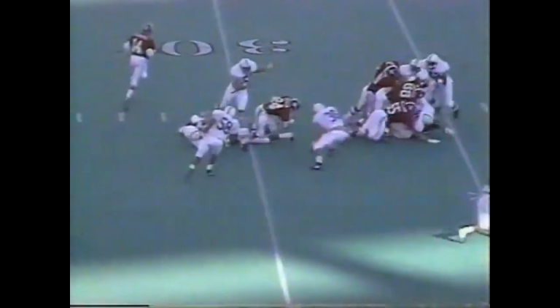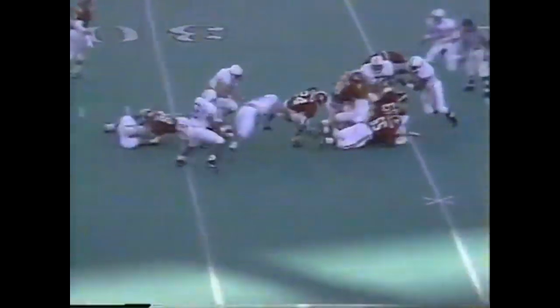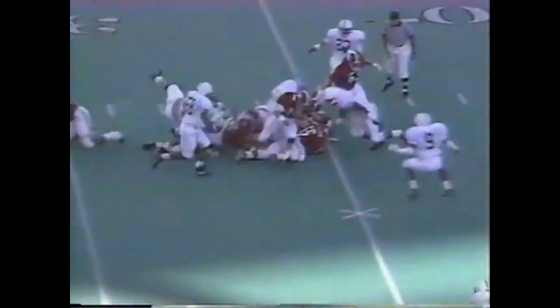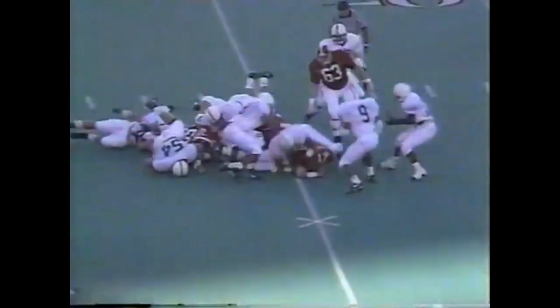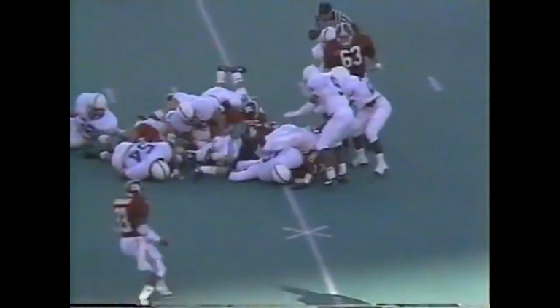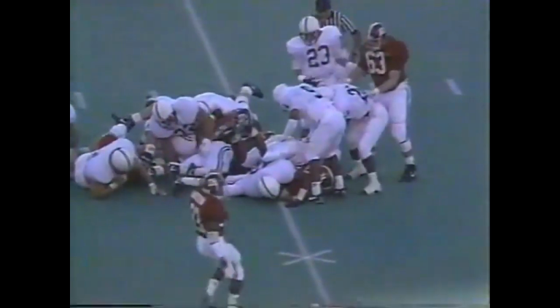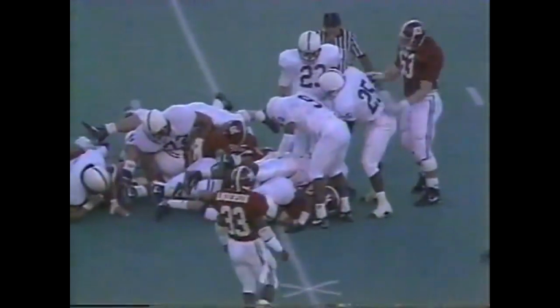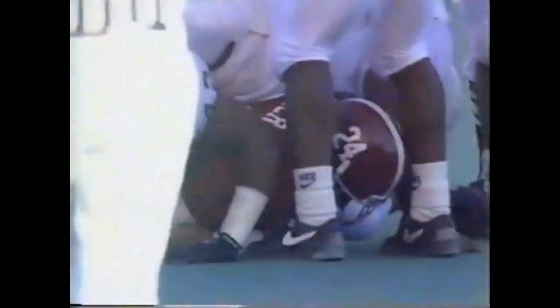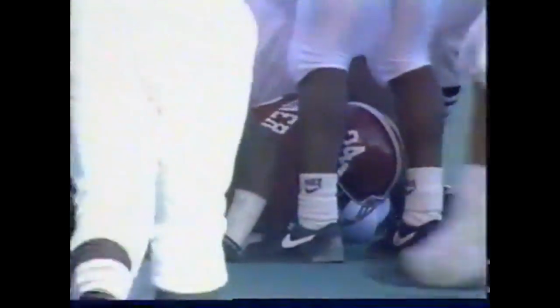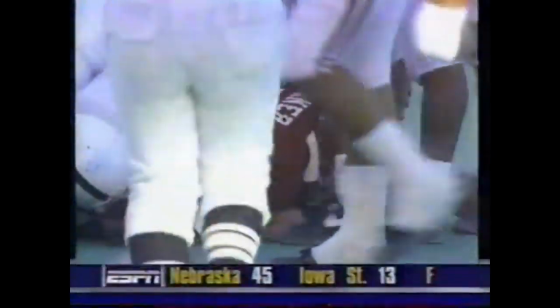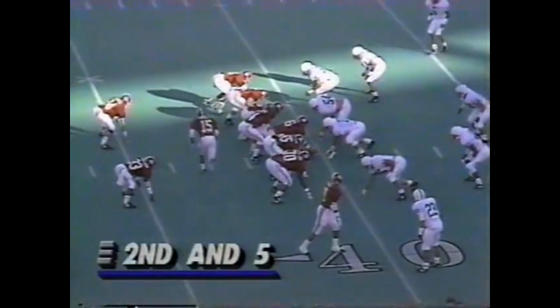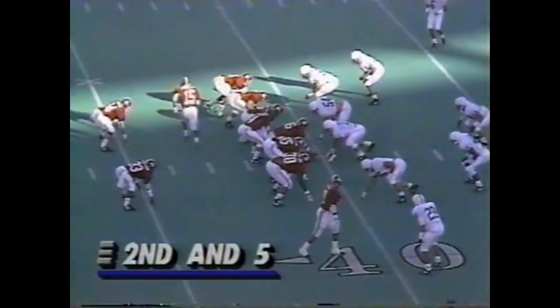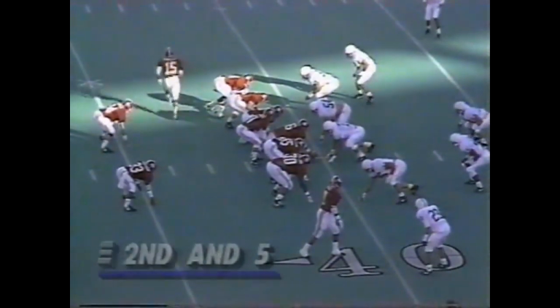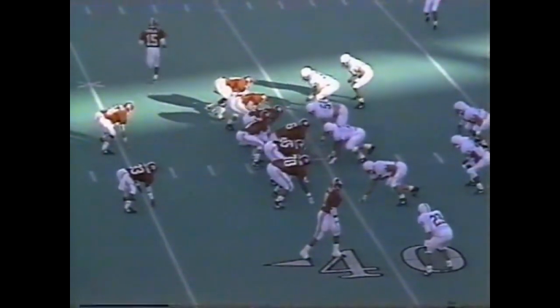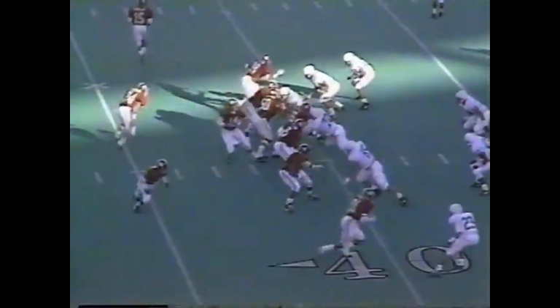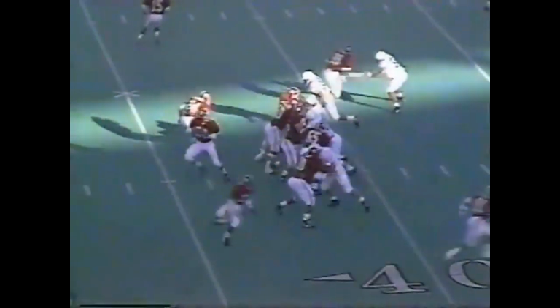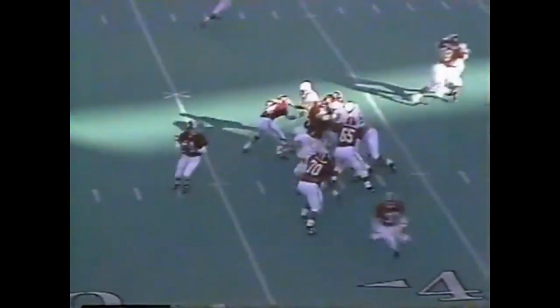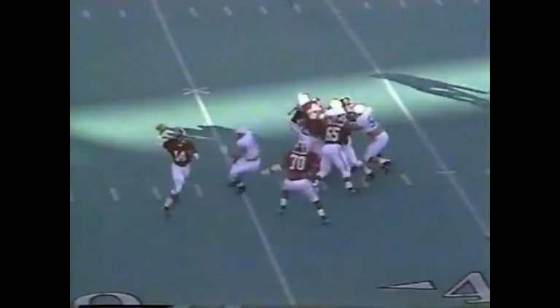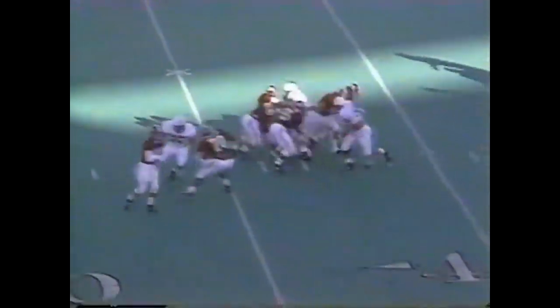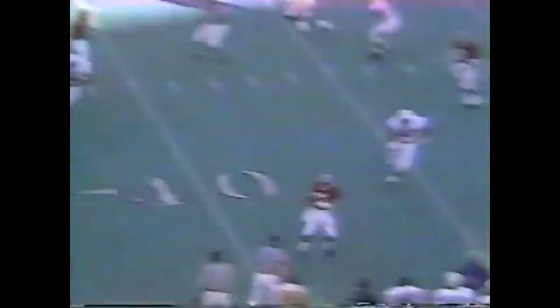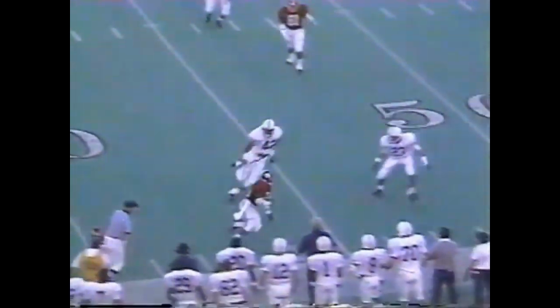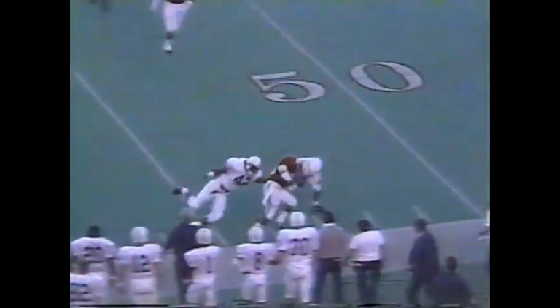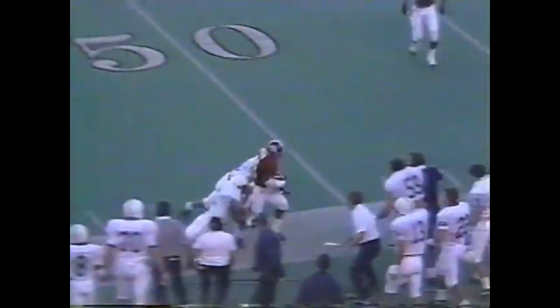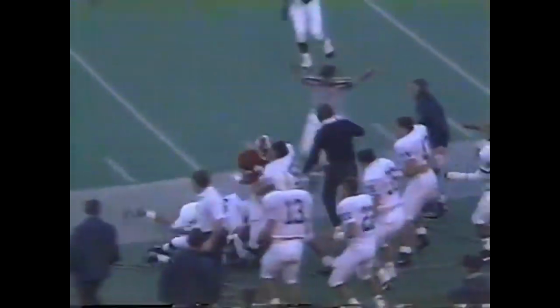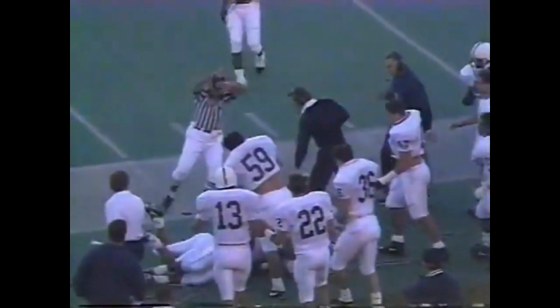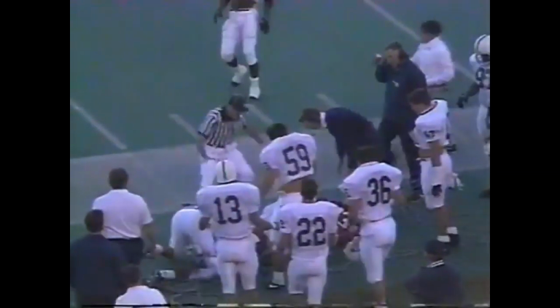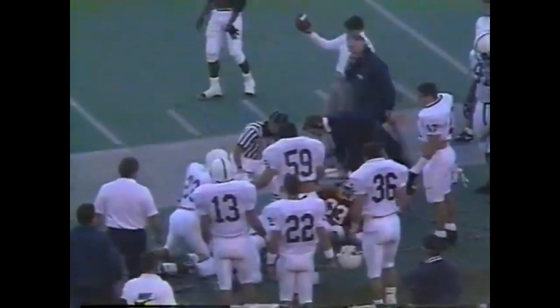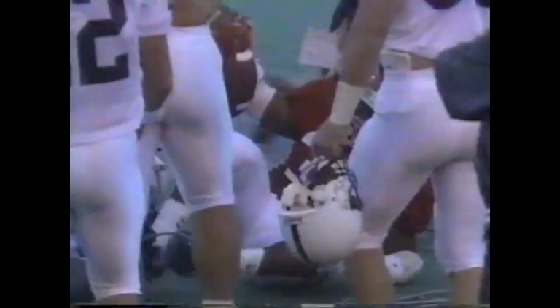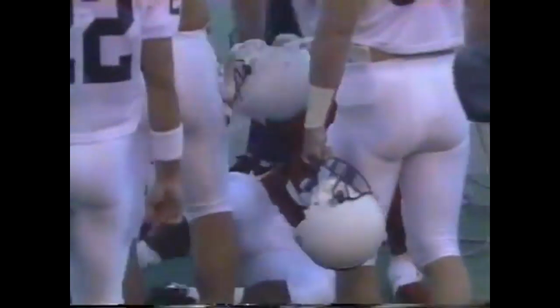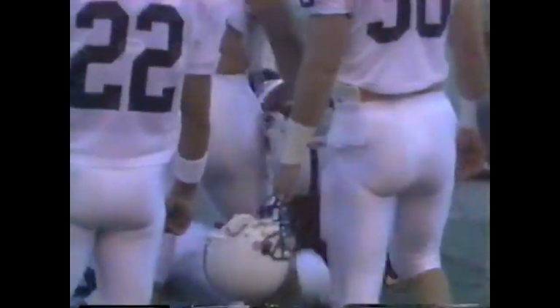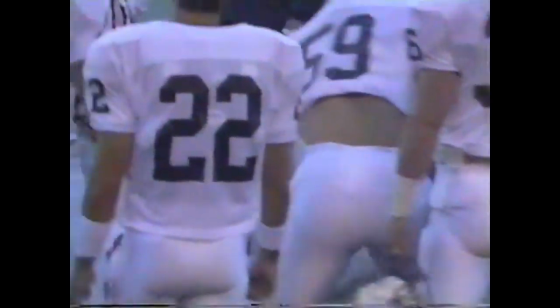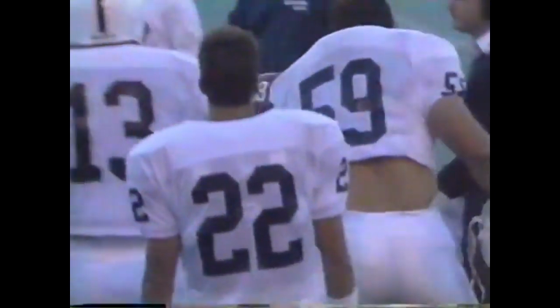Turner bounces off a tackle and picks up the first down. Pass complete — Anderson out of the backfield, his first catch of the day and fifth of the year.